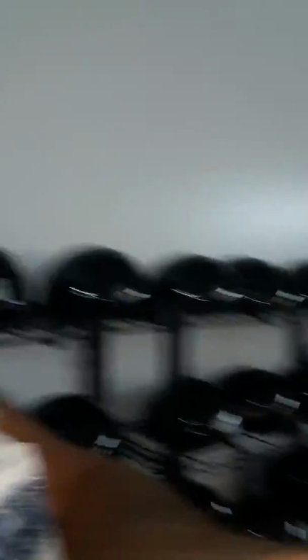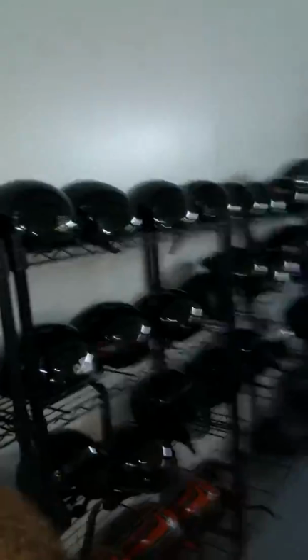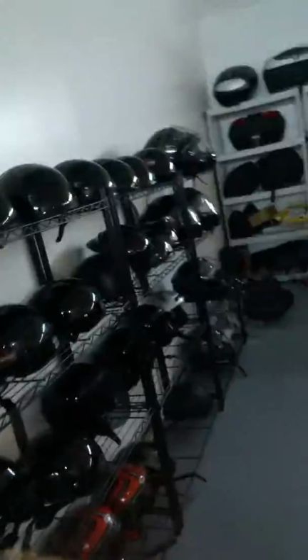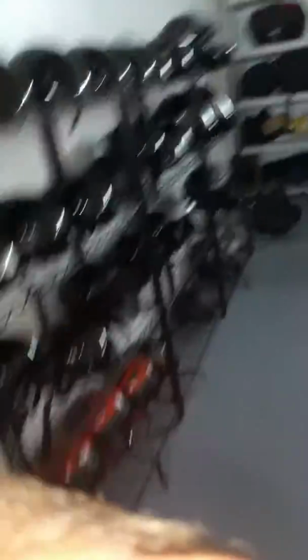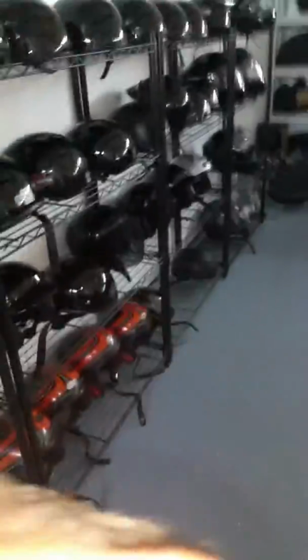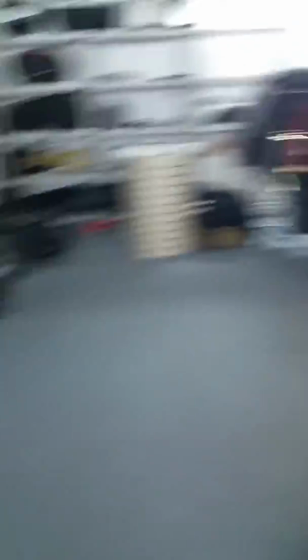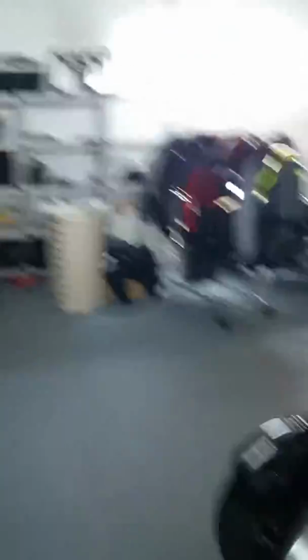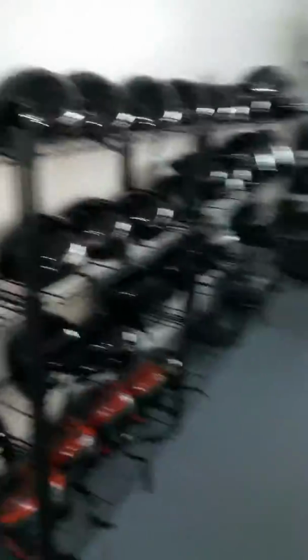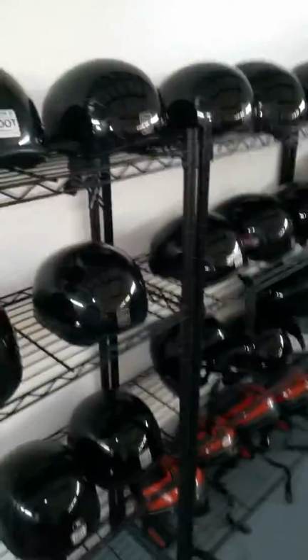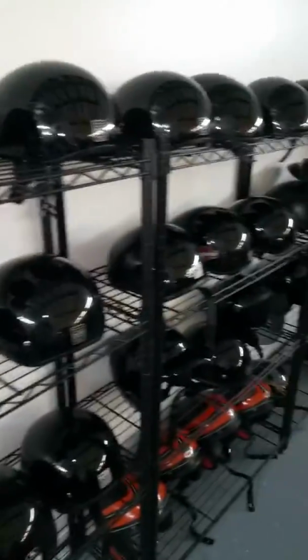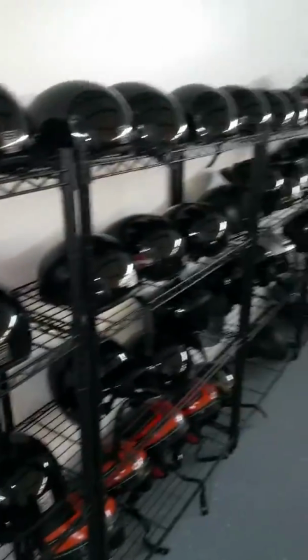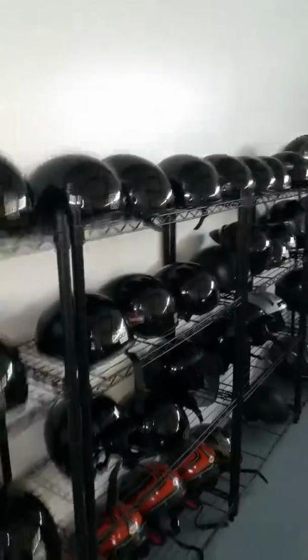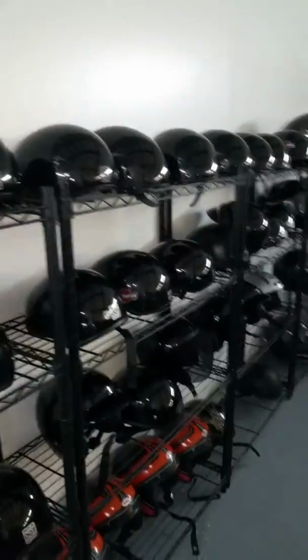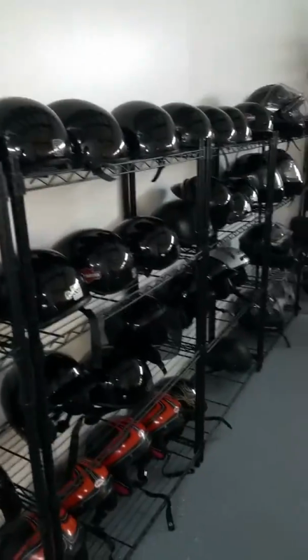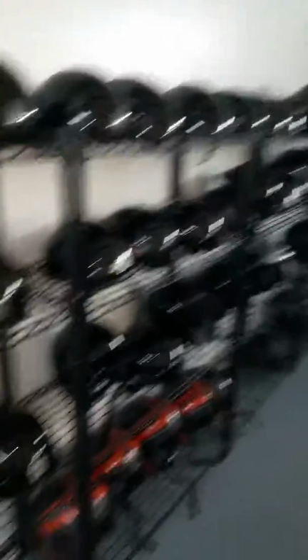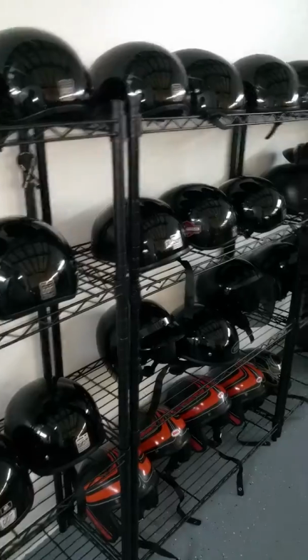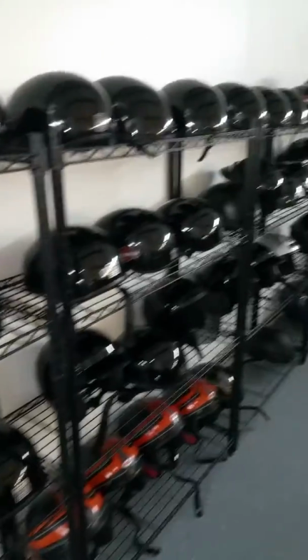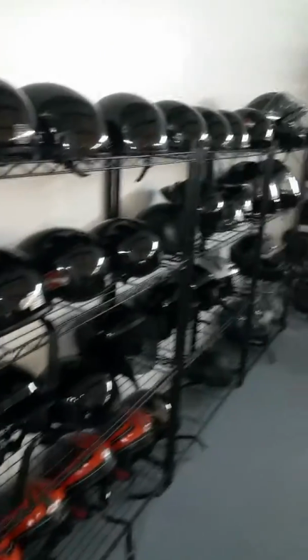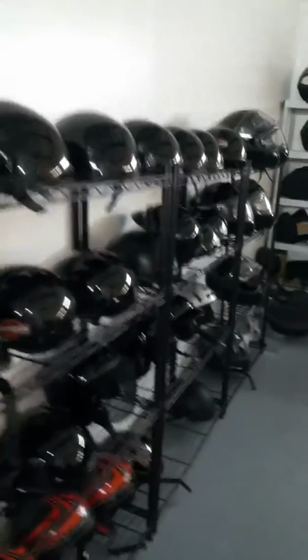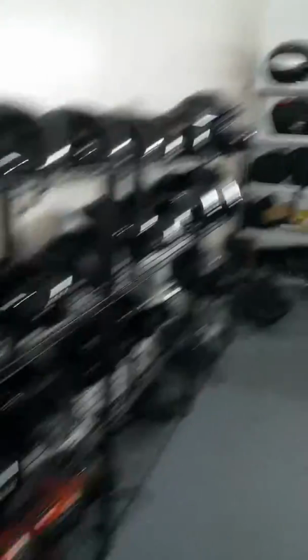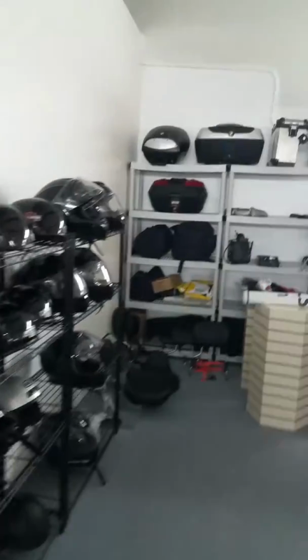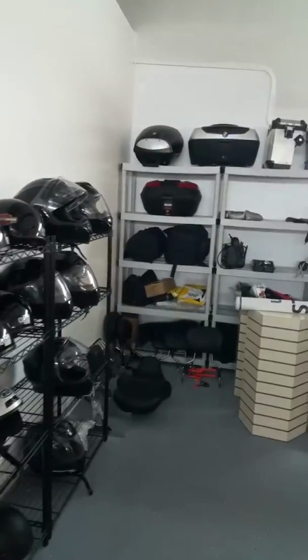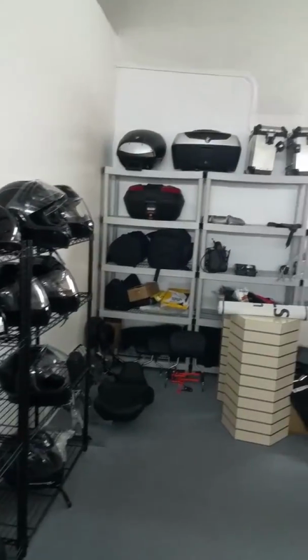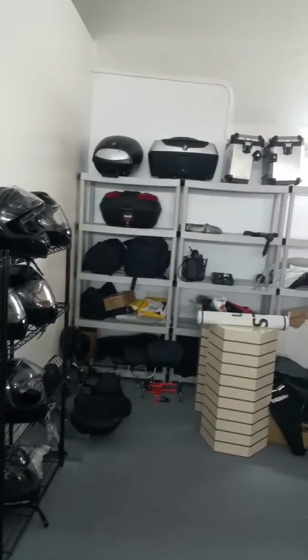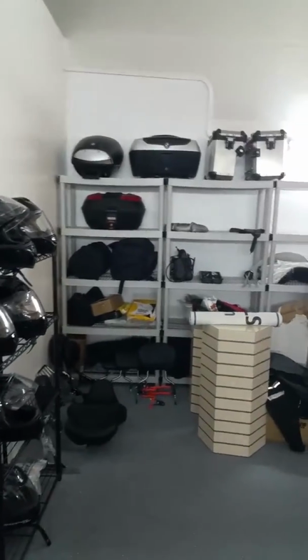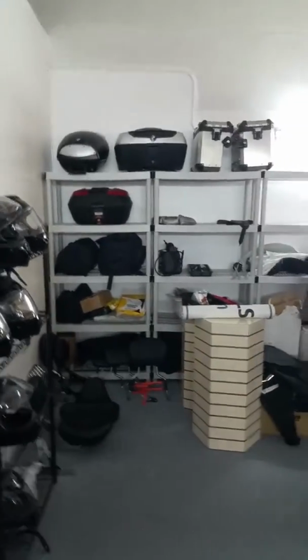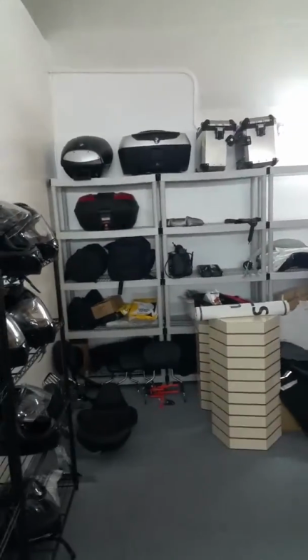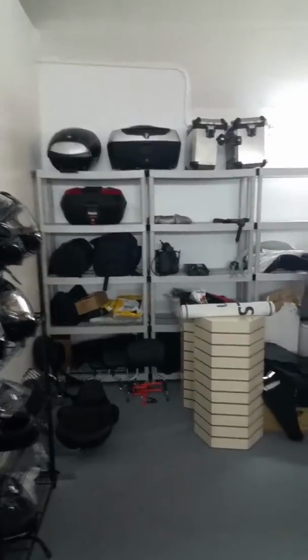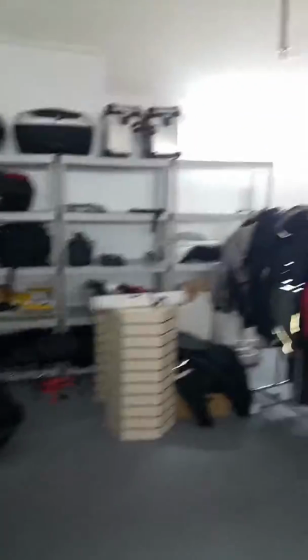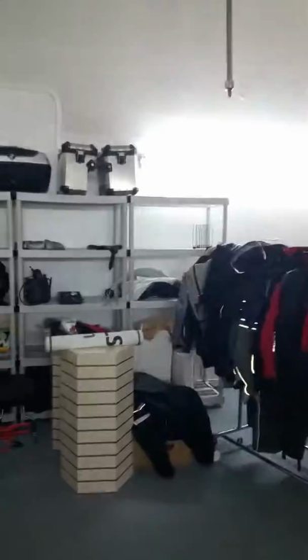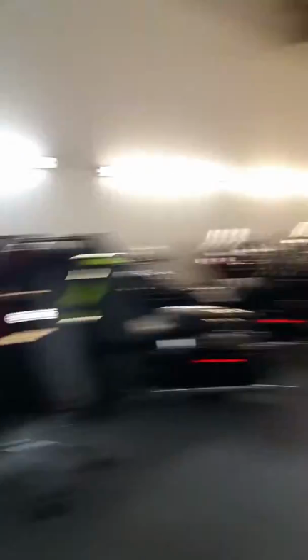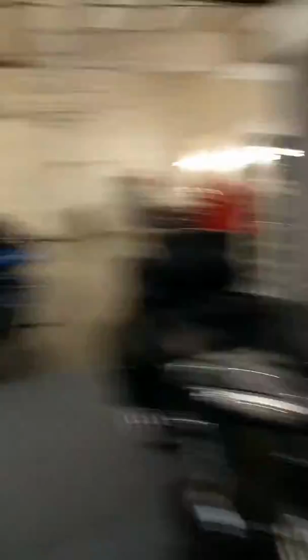So what we're going to do is we're going to pan around here. We have the owner here, the operator. Take a look at this. First off, we have helmets, plenty of helmets, all different sizes. We have extra tank boxes that go on the back of these motorcycles.